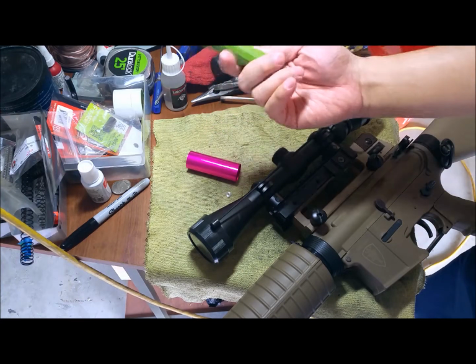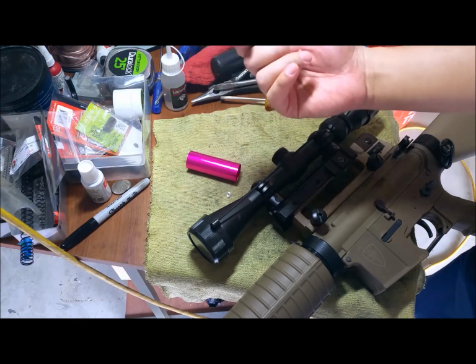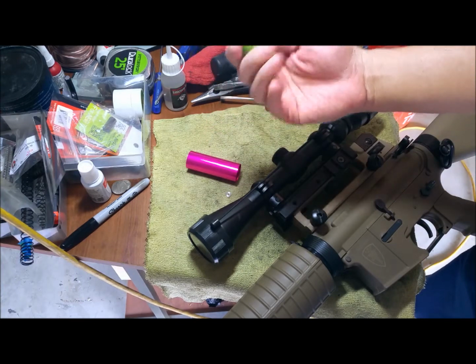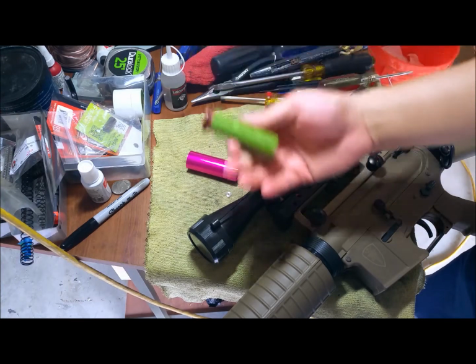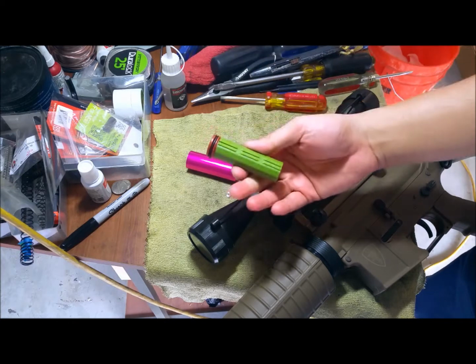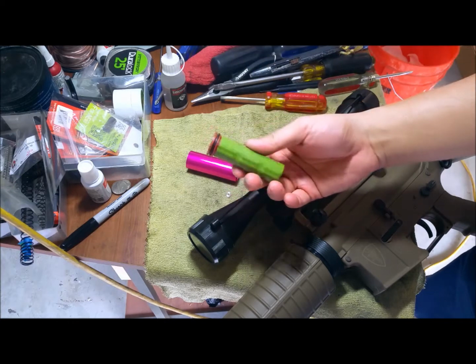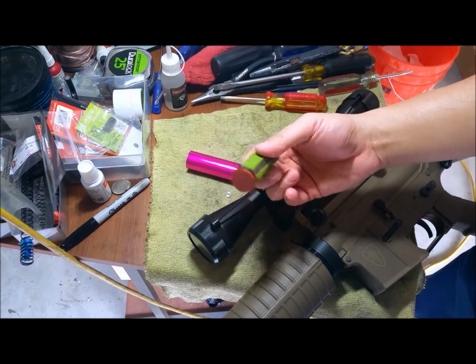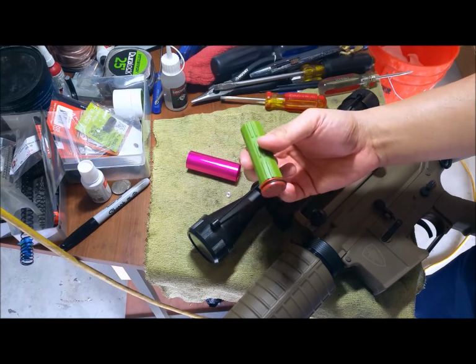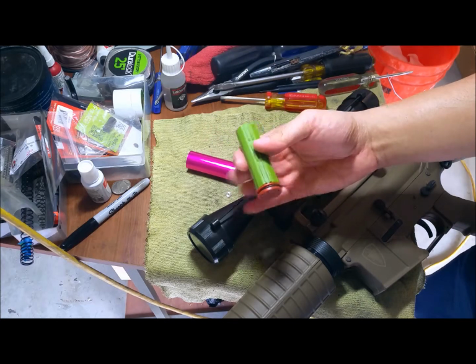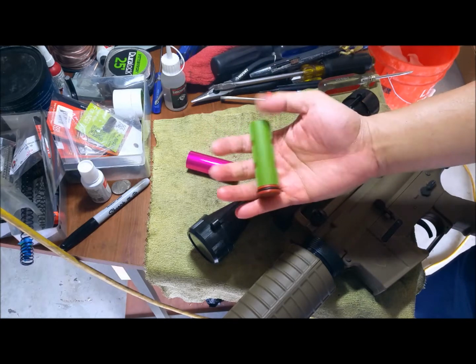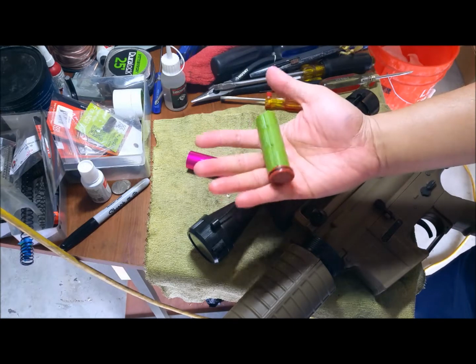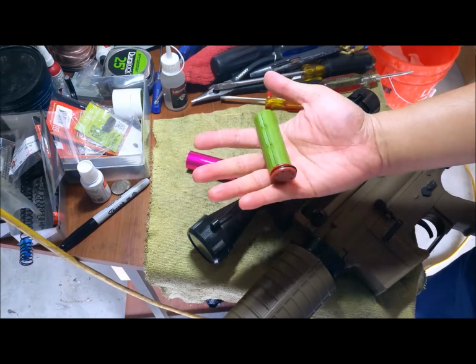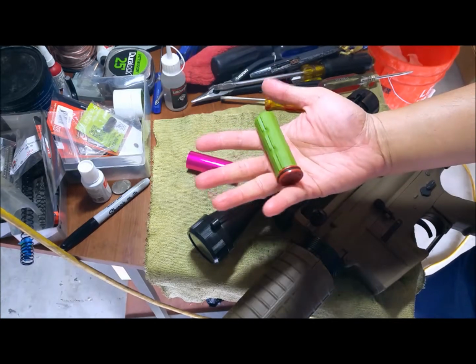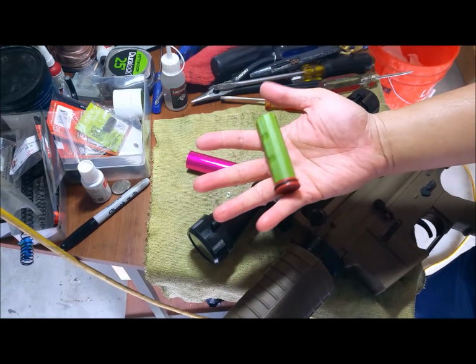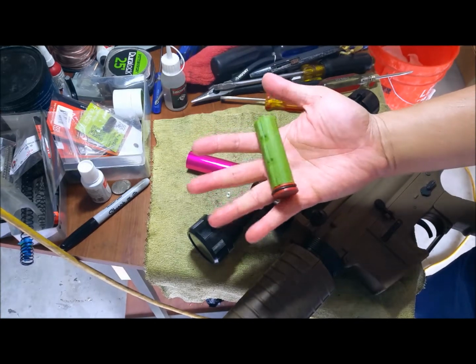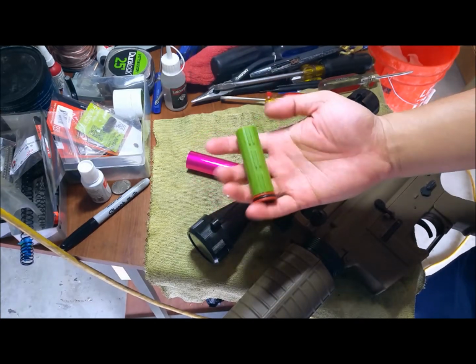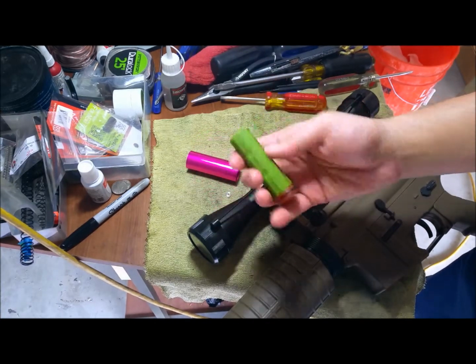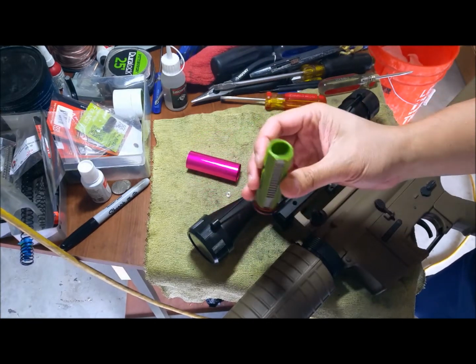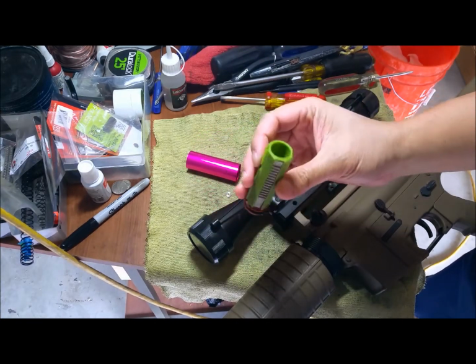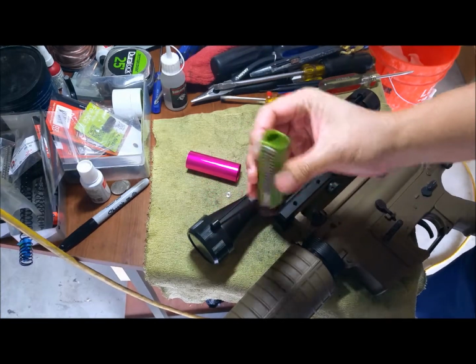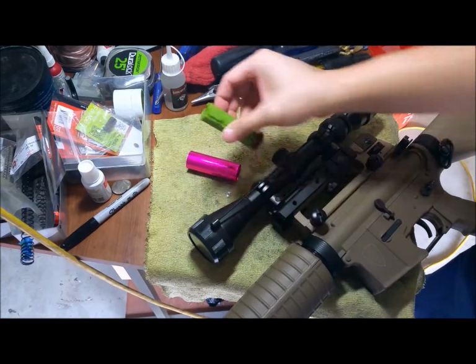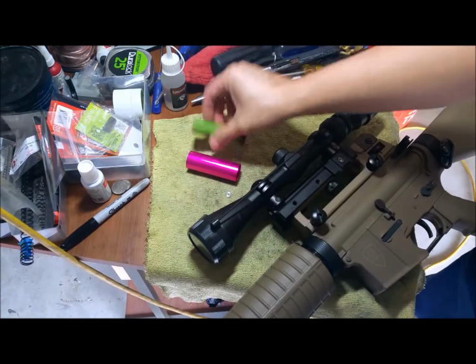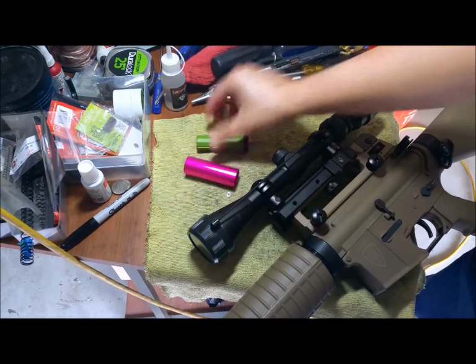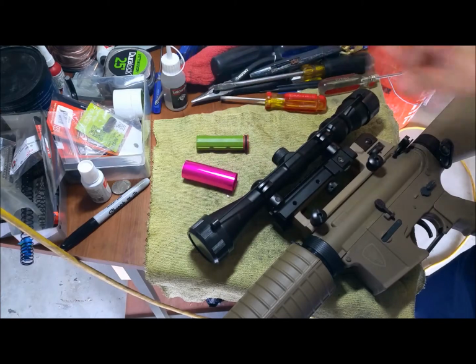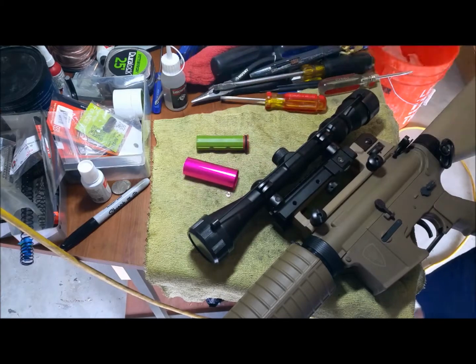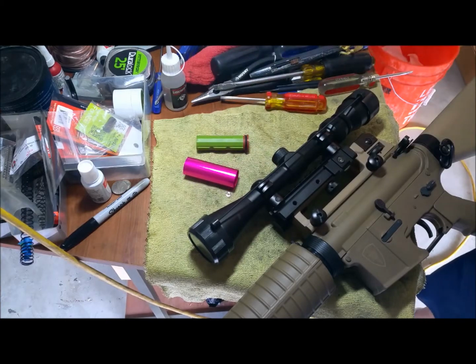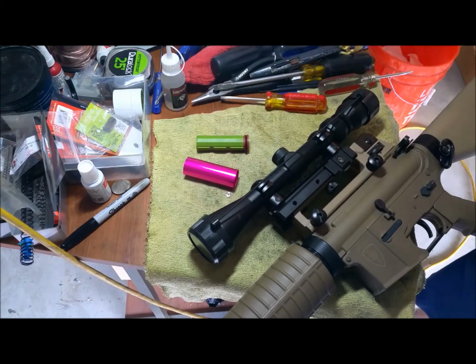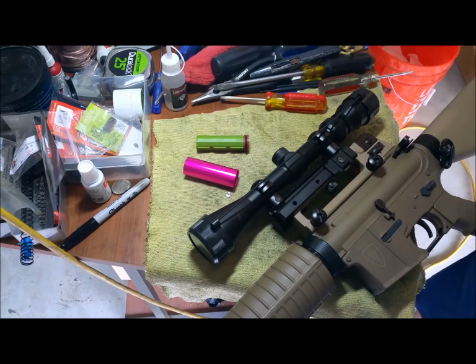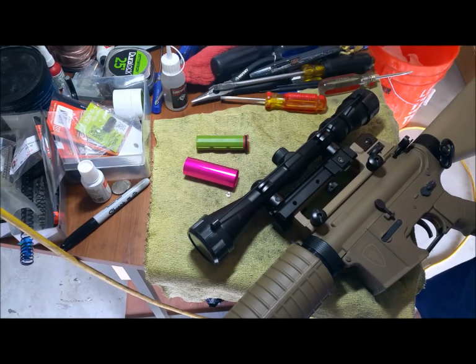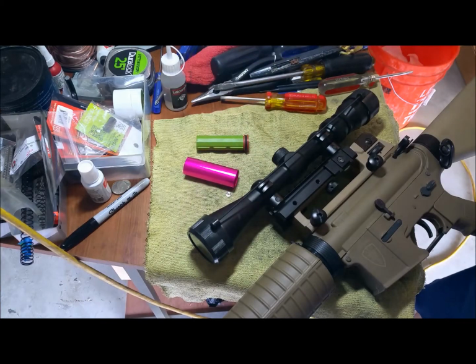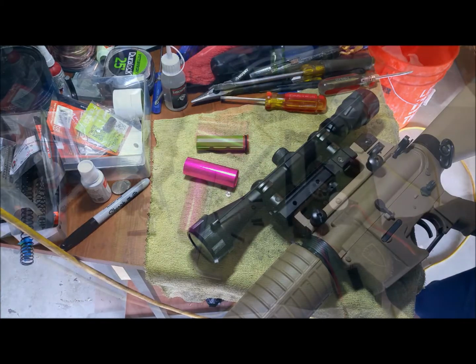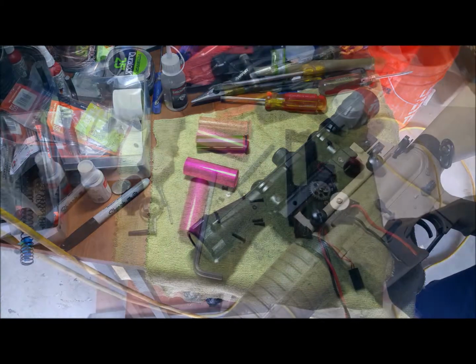I picked this up from Evike for $12, so it looks like it'll do its job and we'll see how it does.